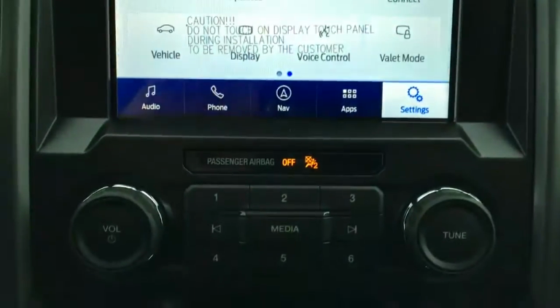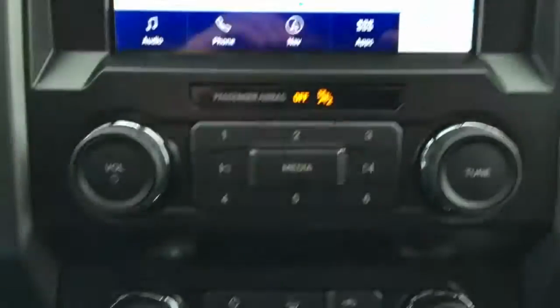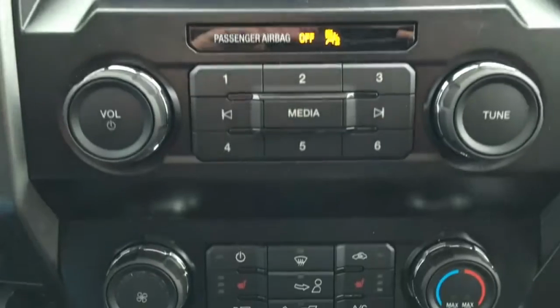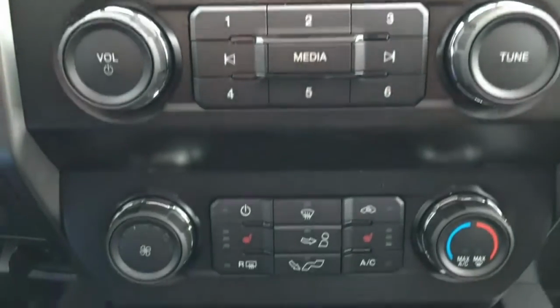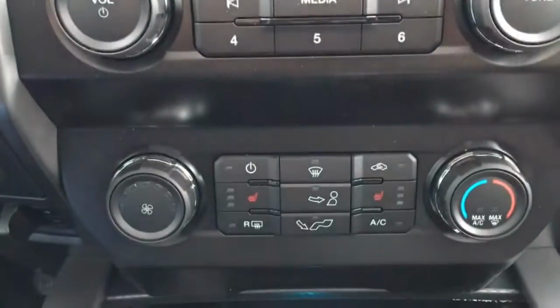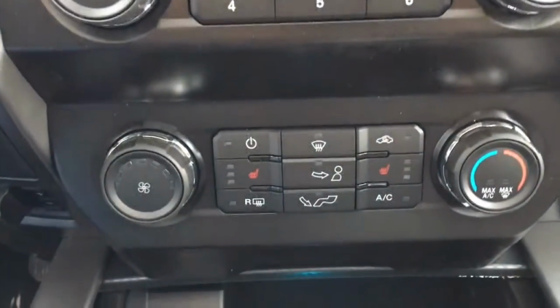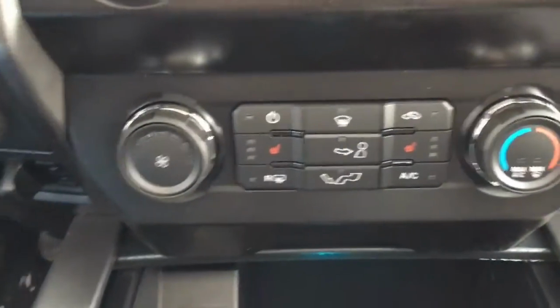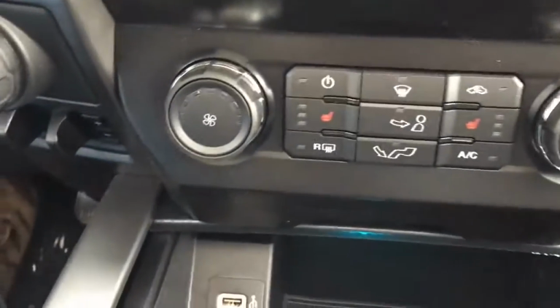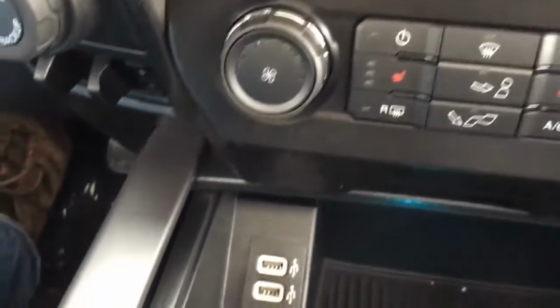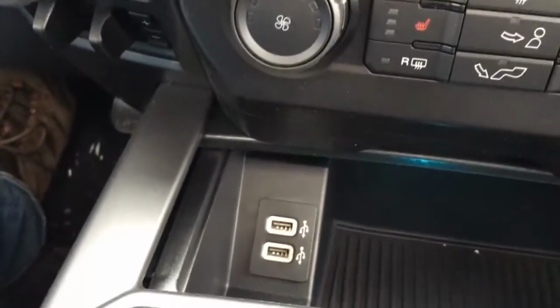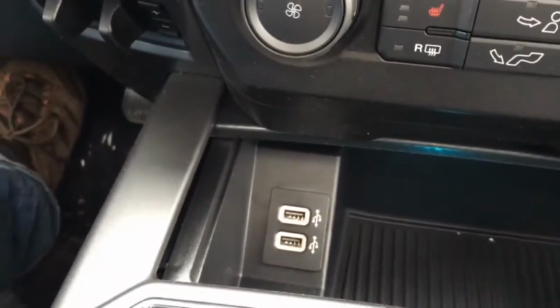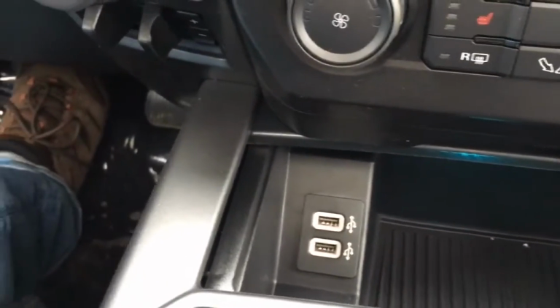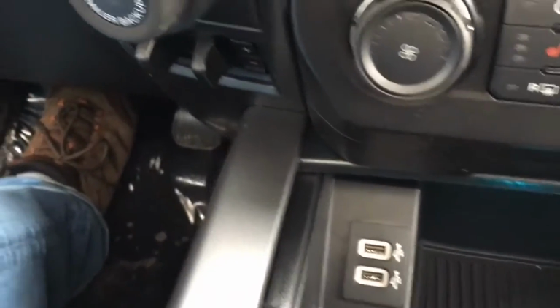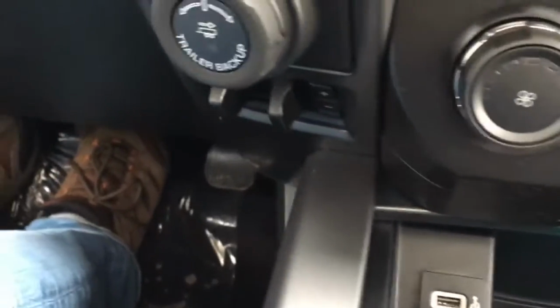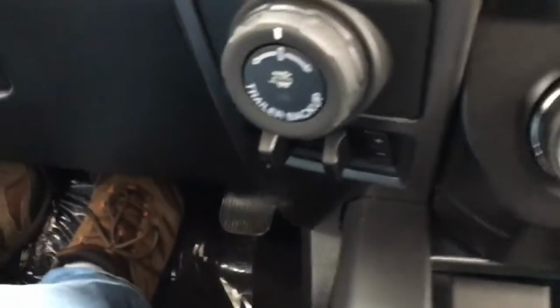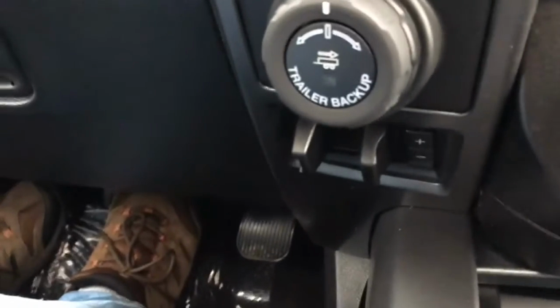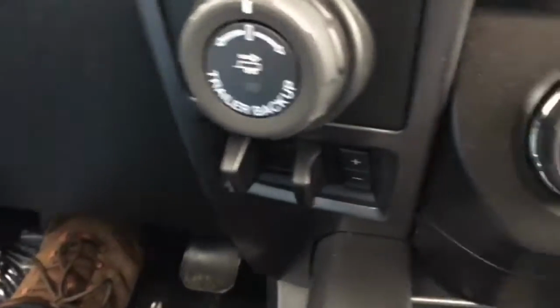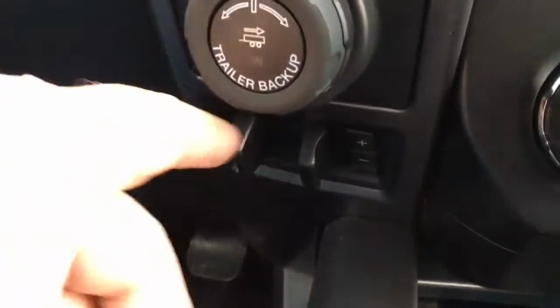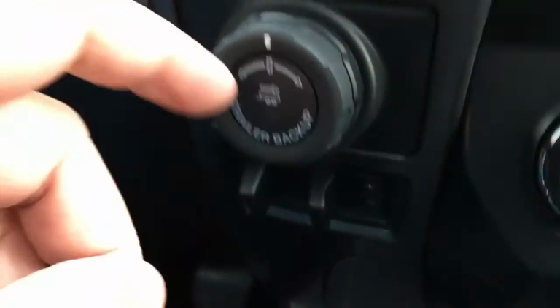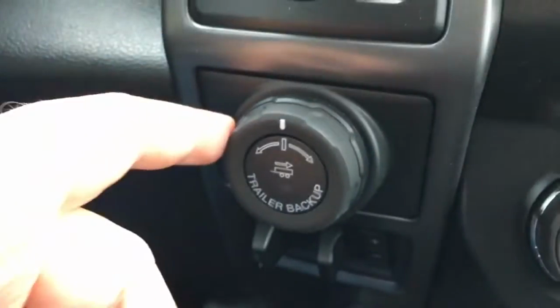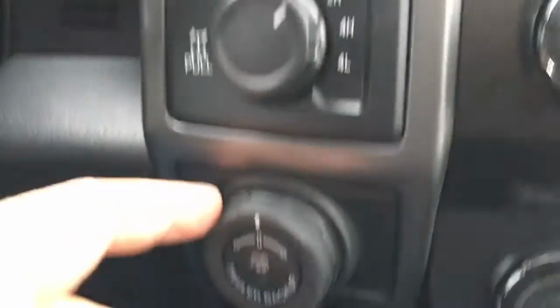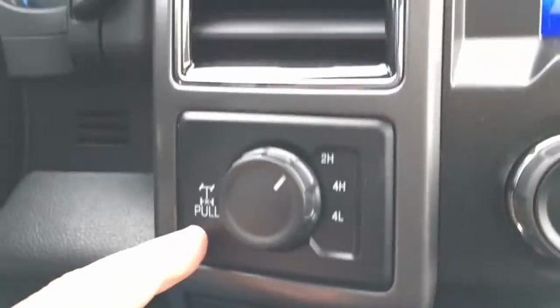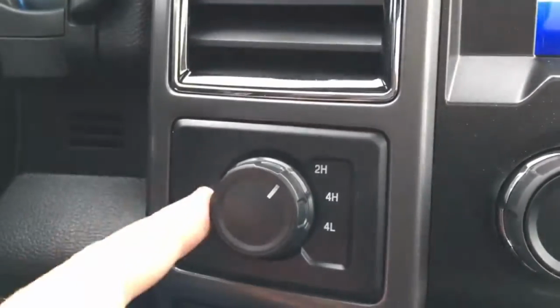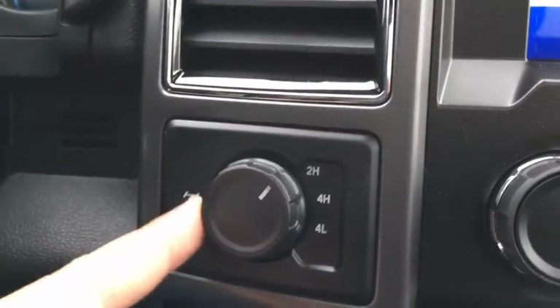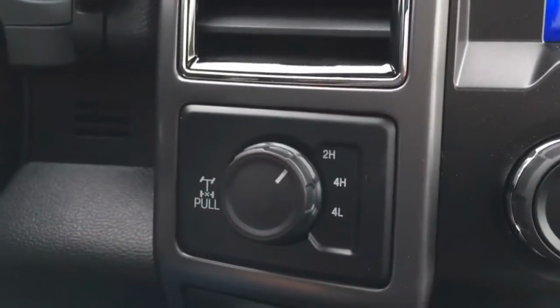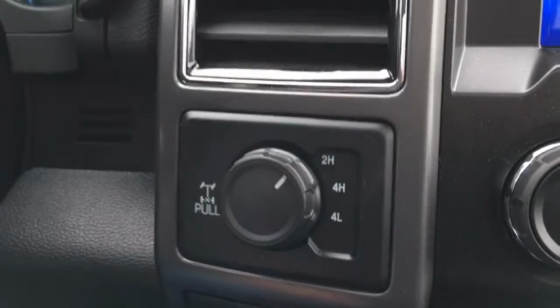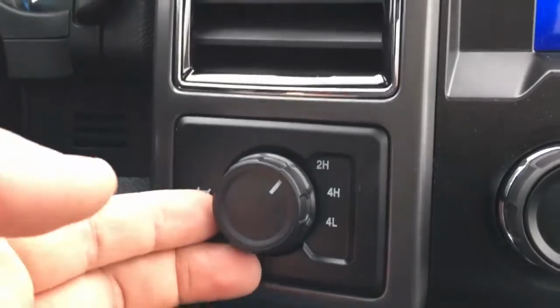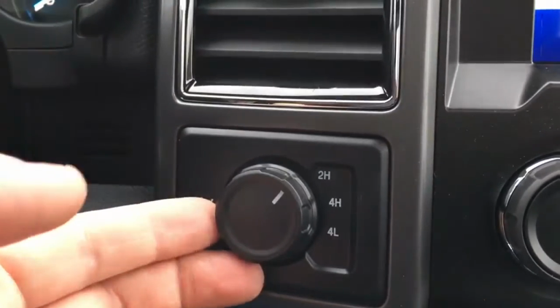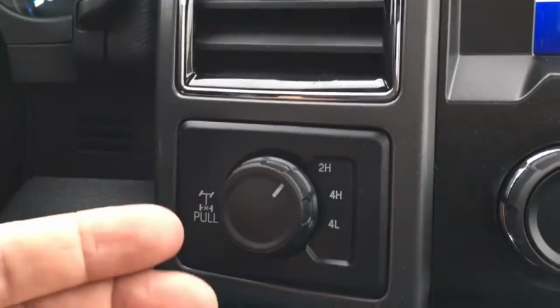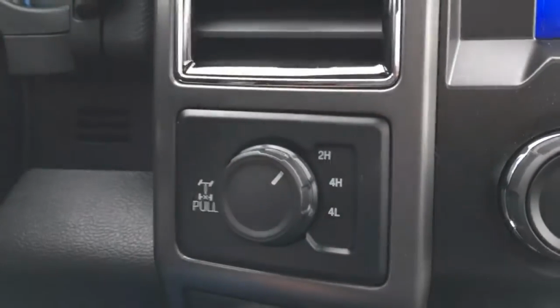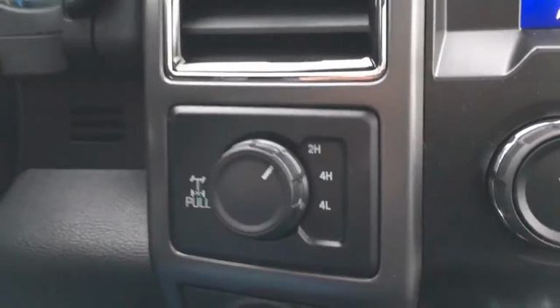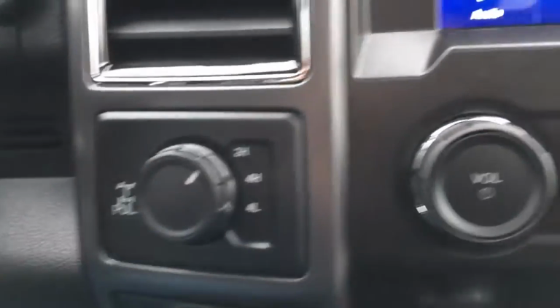Right below there, we have media controls and climate controls. It does have heated seats. Down below, there are a couple of USB ports in an illuminated cubby storage. There's a trailer brake controller, trailer backup assist, and a shift on the fly four-wheel drive system. You can electronically lock your rear differential by pulling that out.